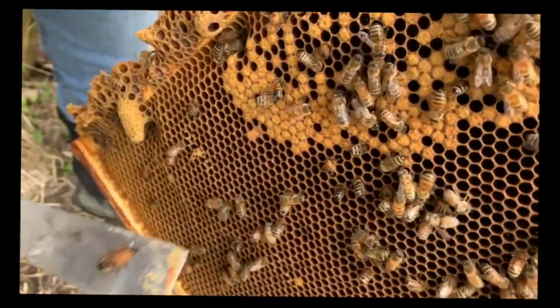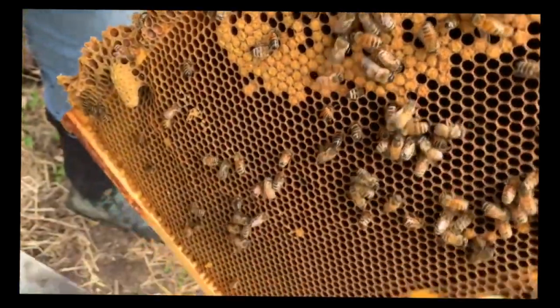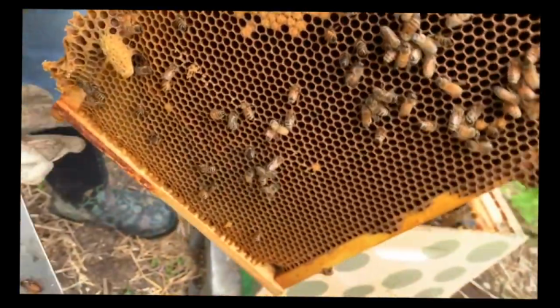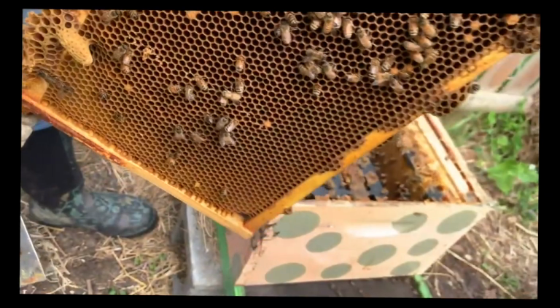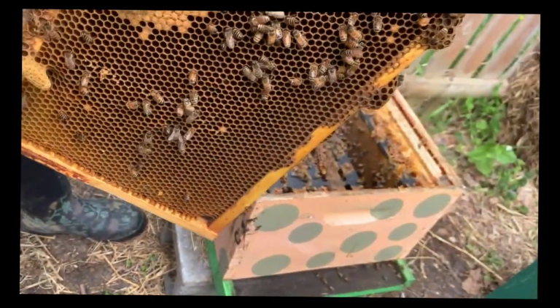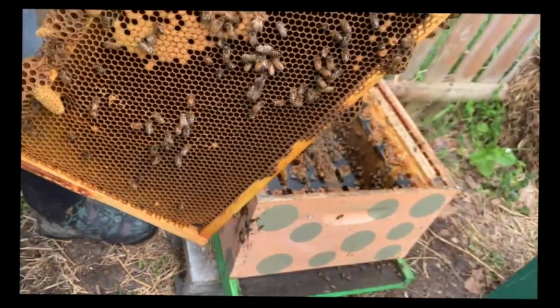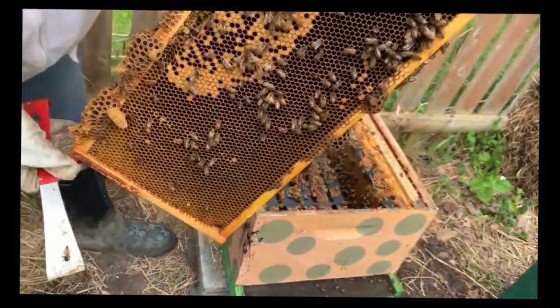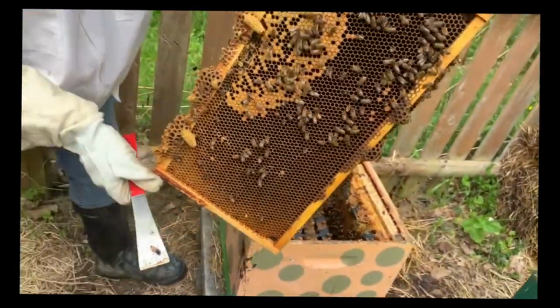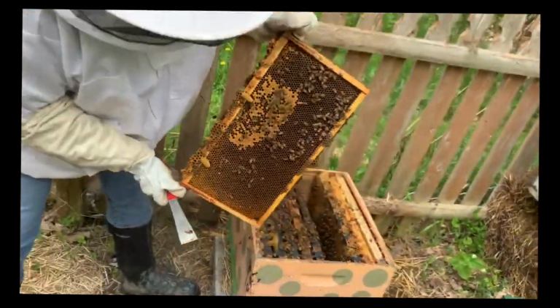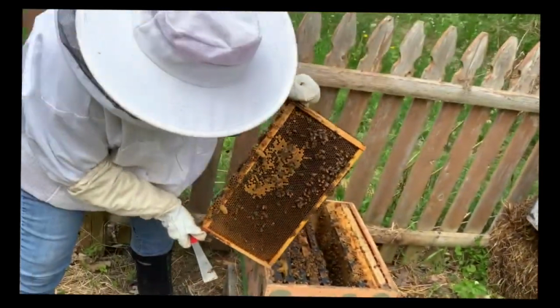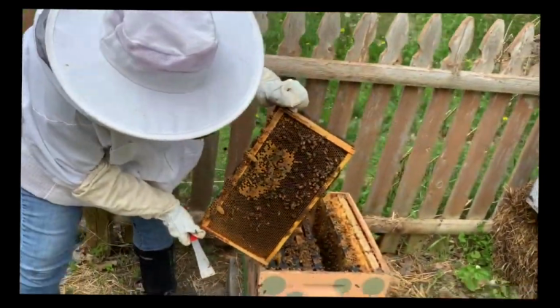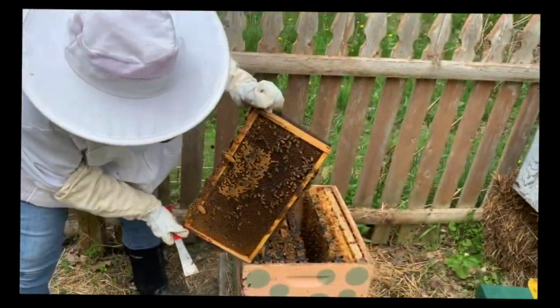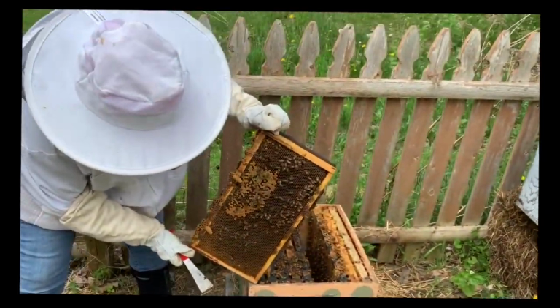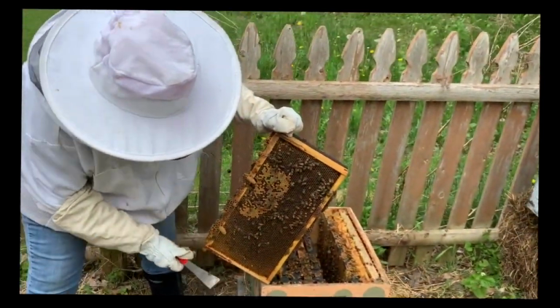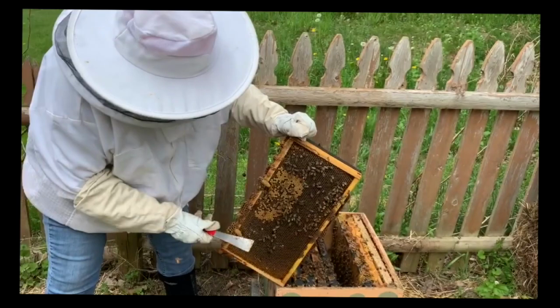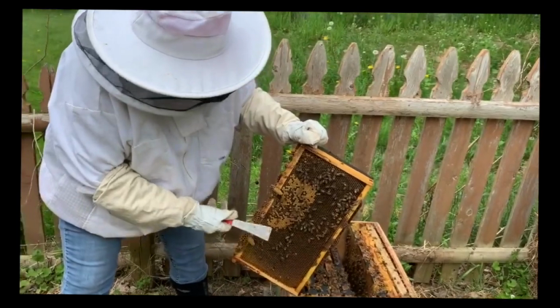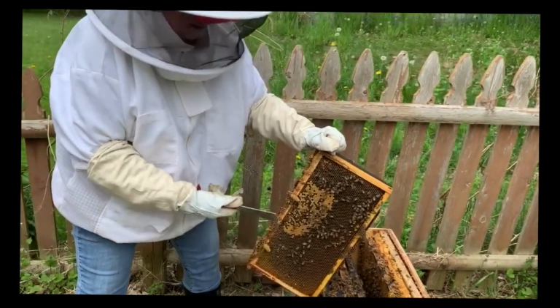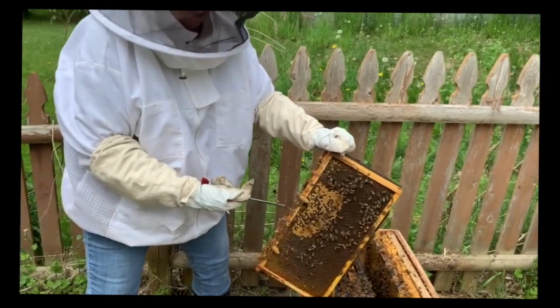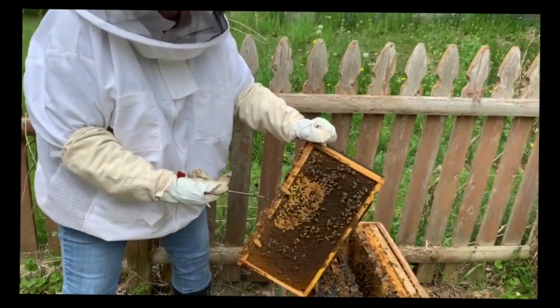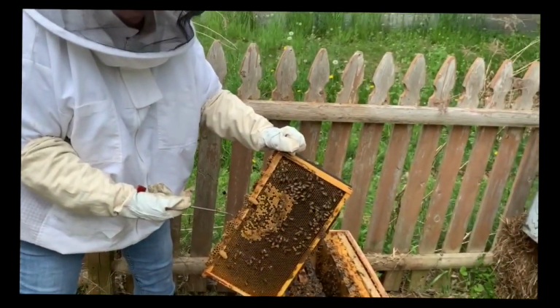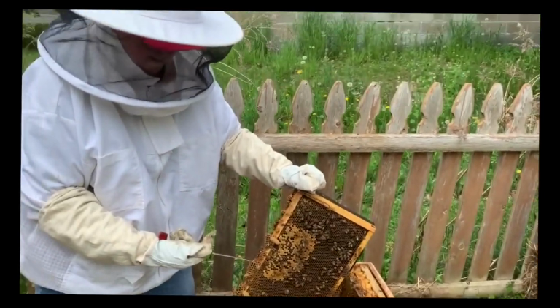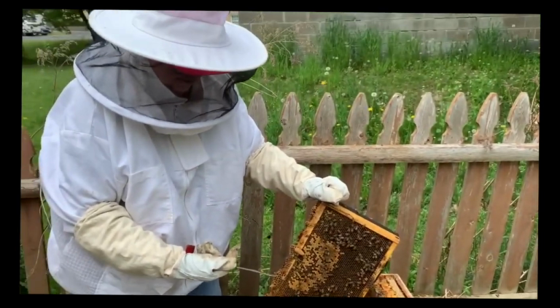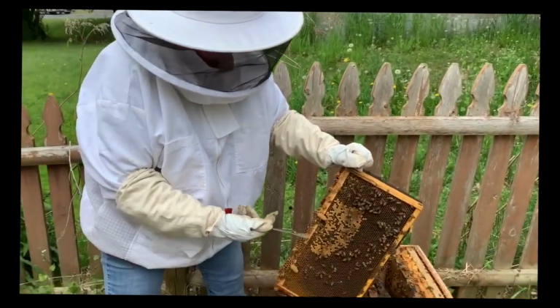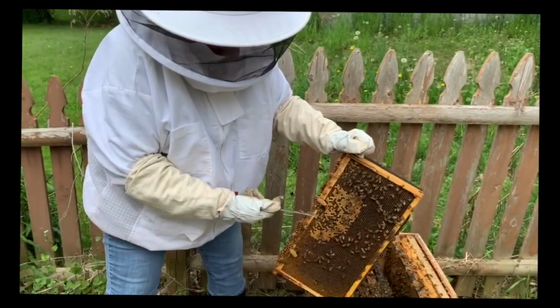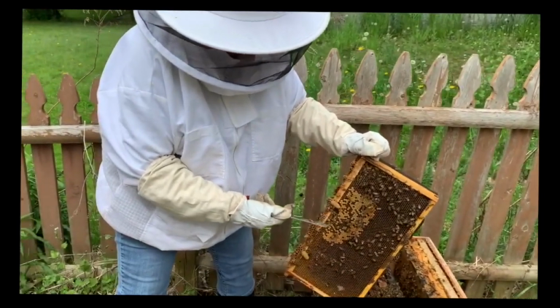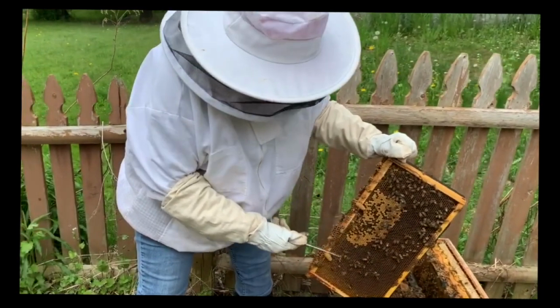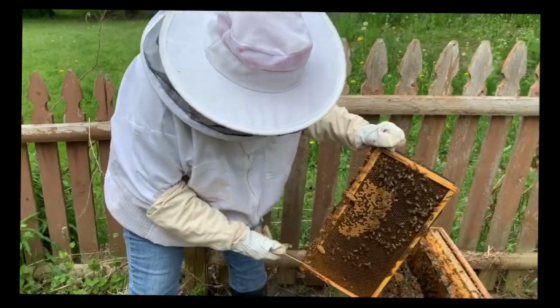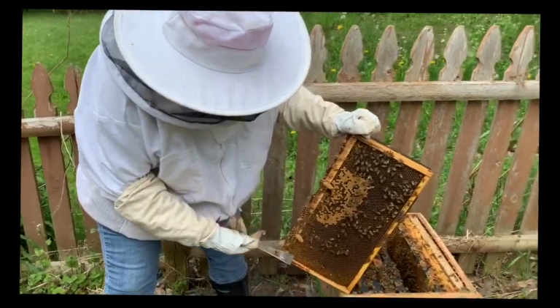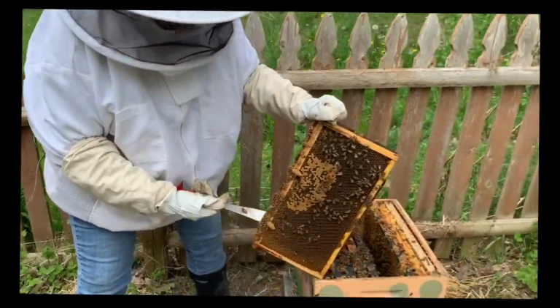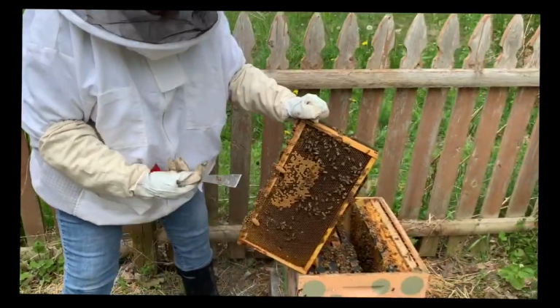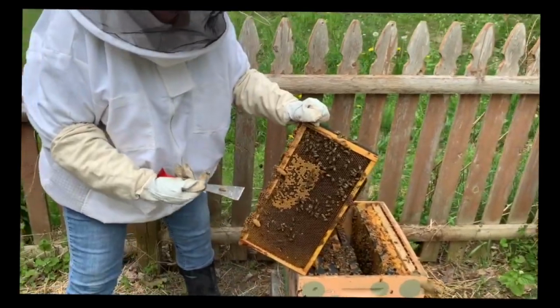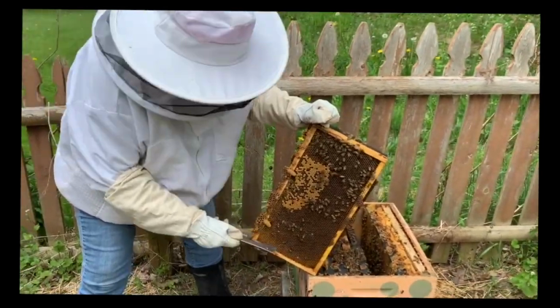This is one of the reasons why we have so many swarms happening — because we have become a queen factory.